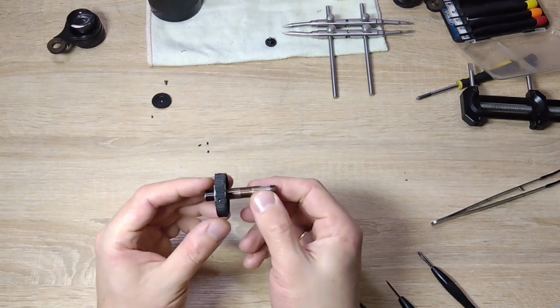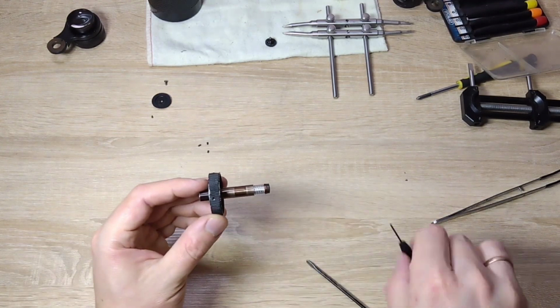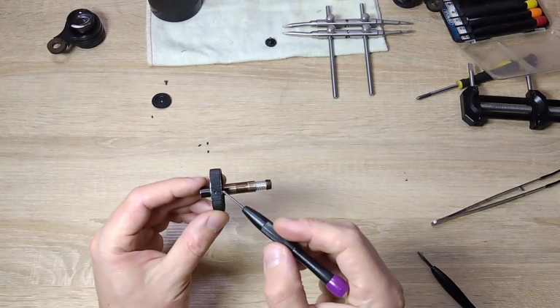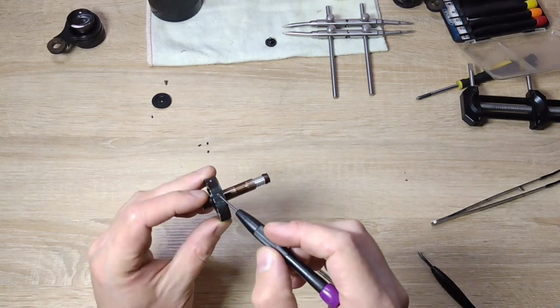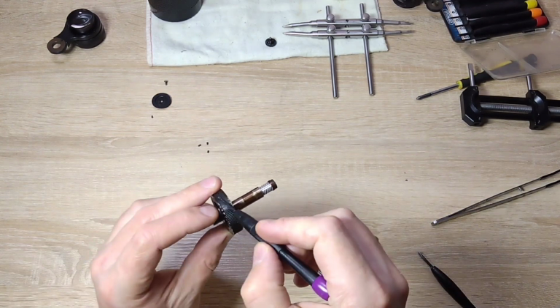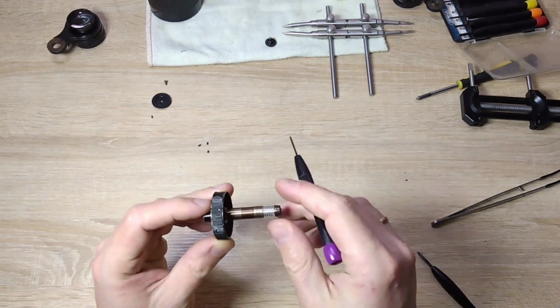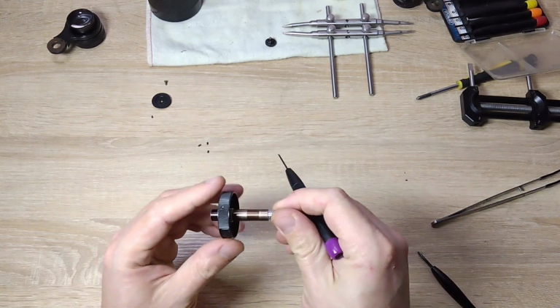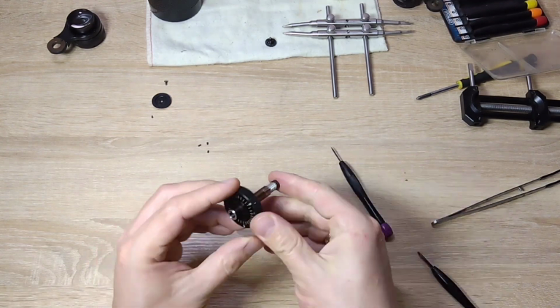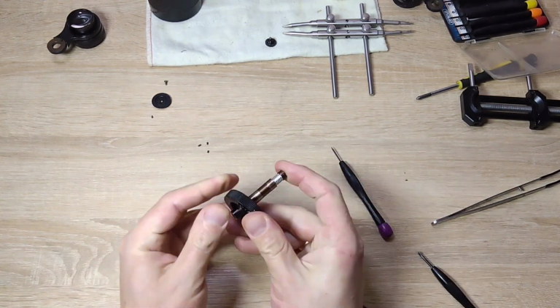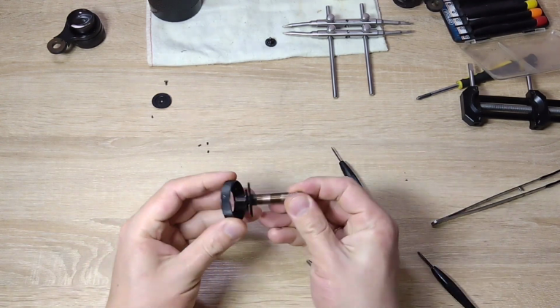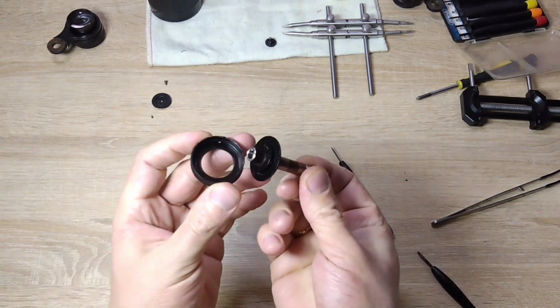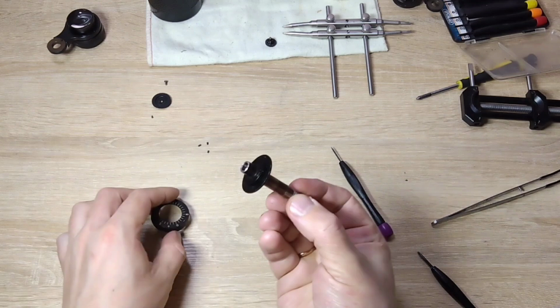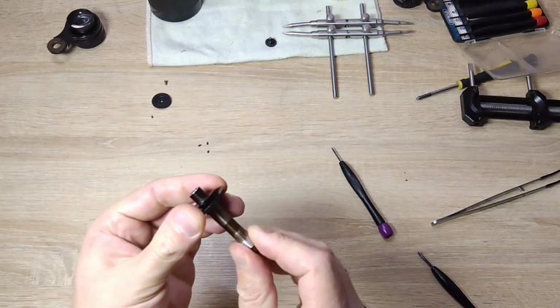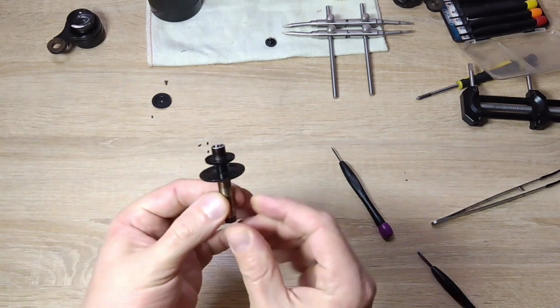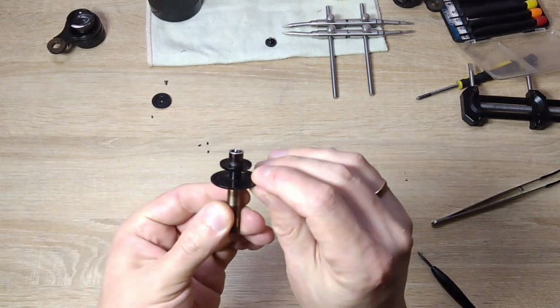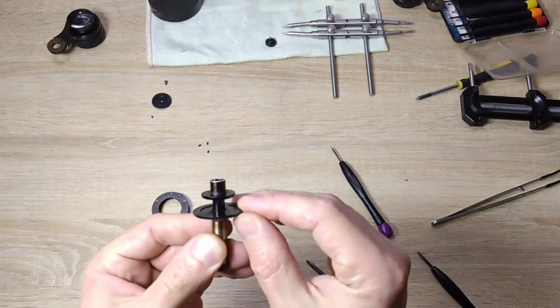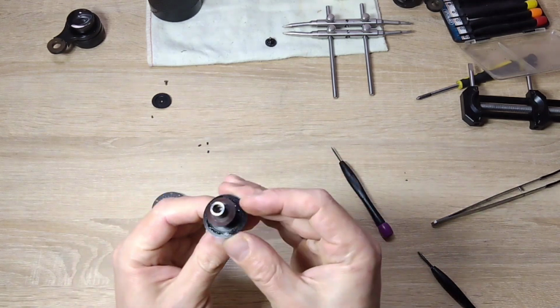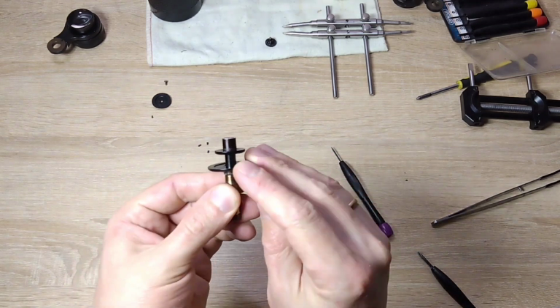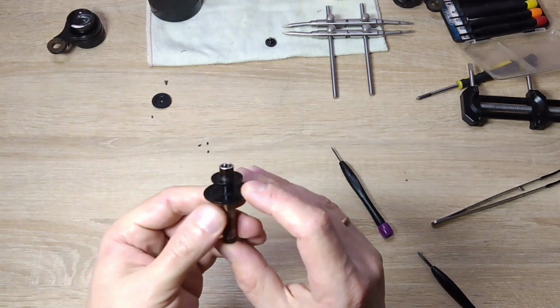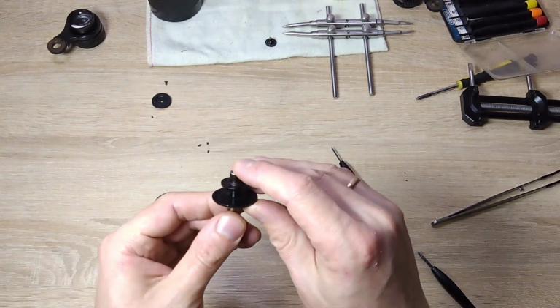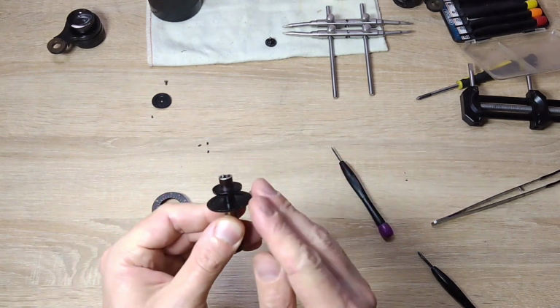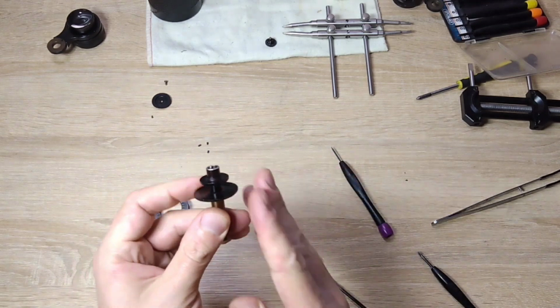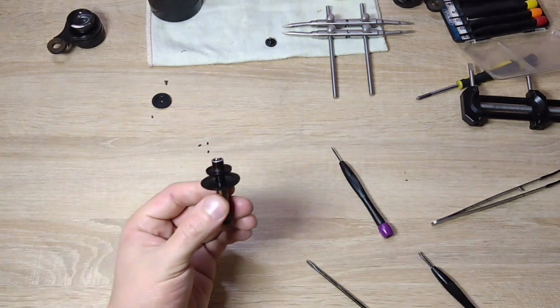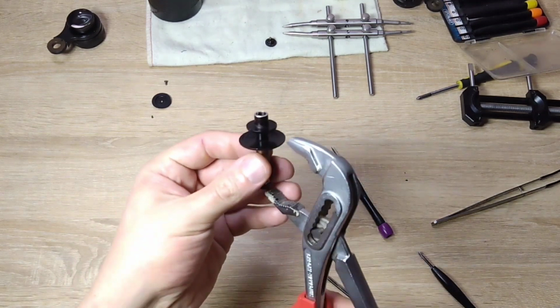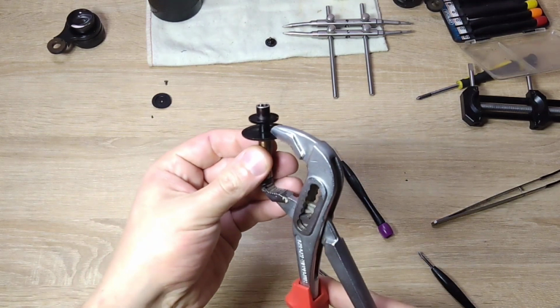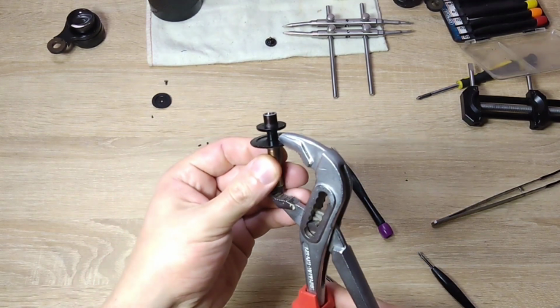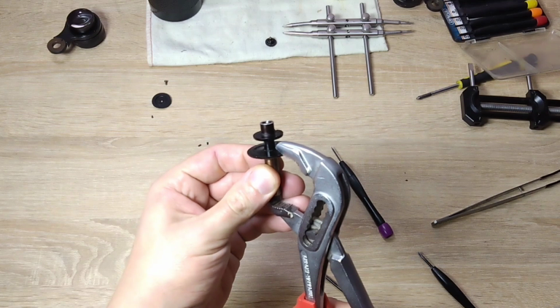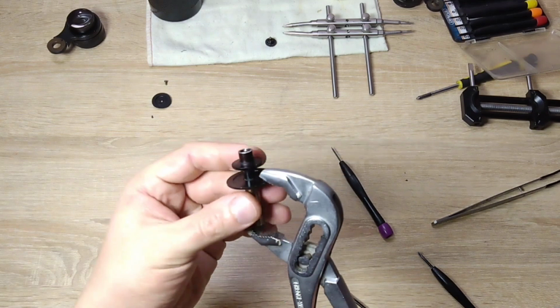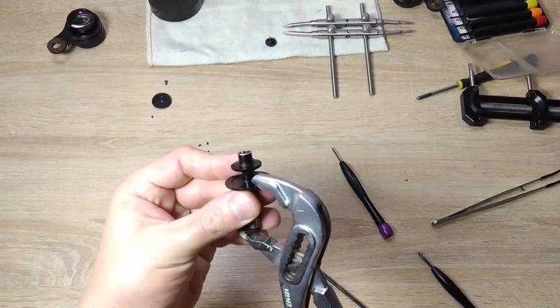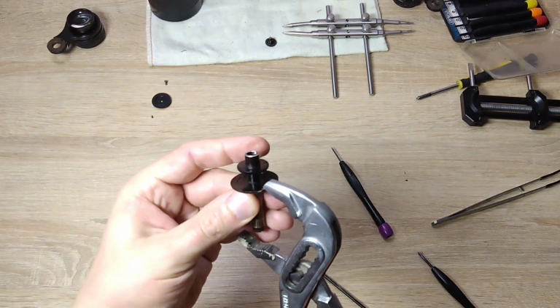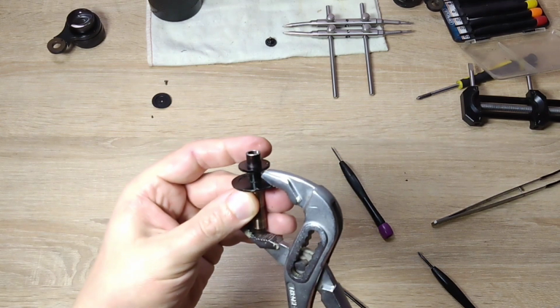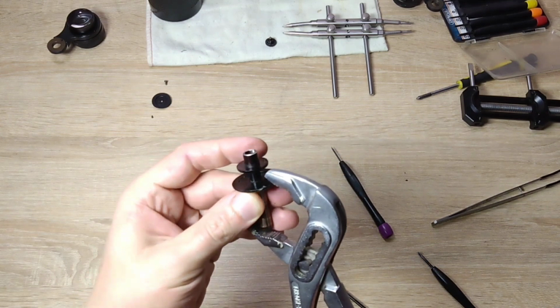Next, we unscrew. And this plastic part just pops out like this.